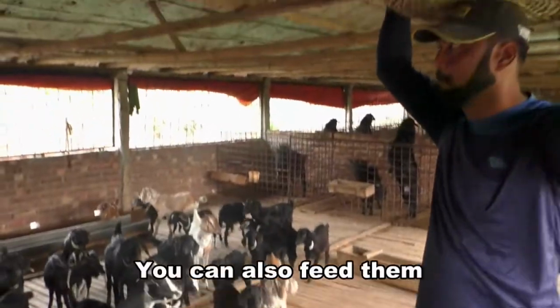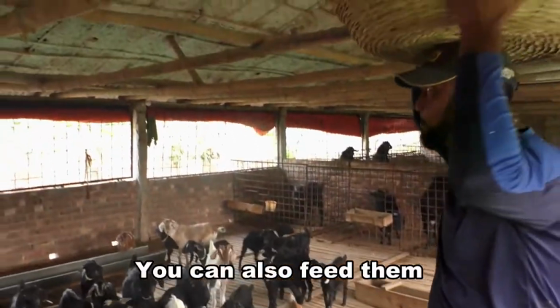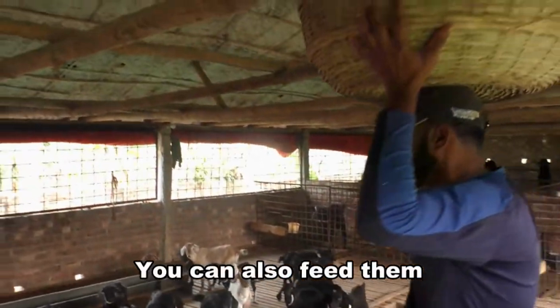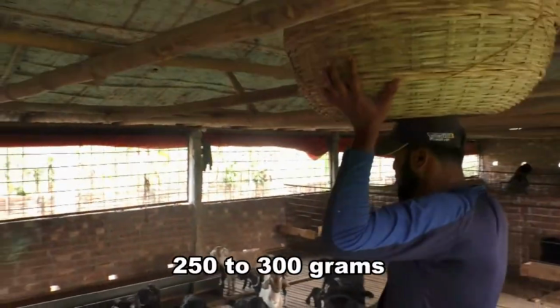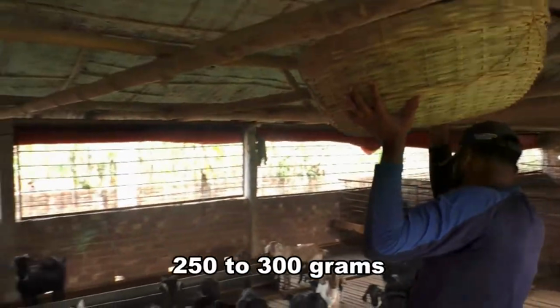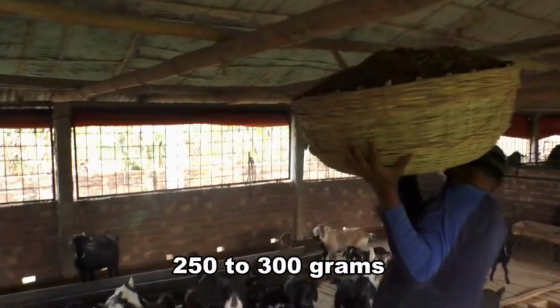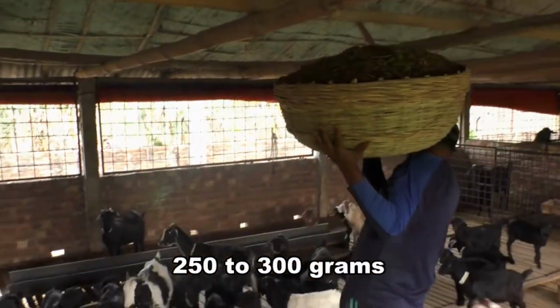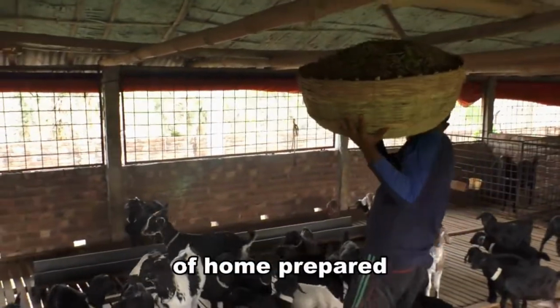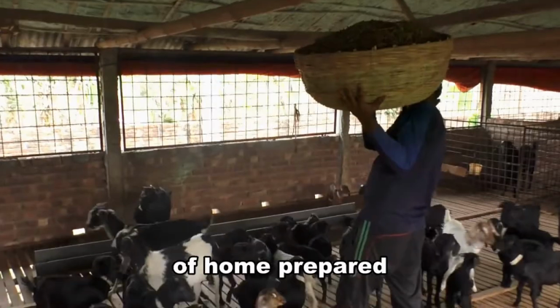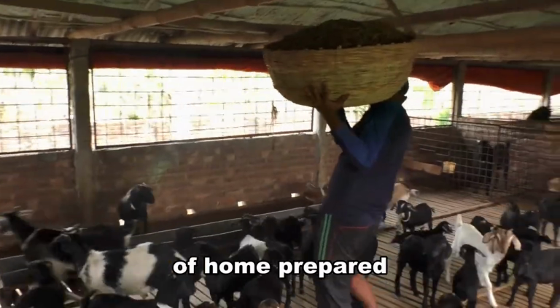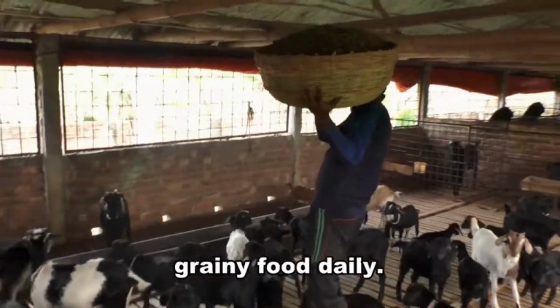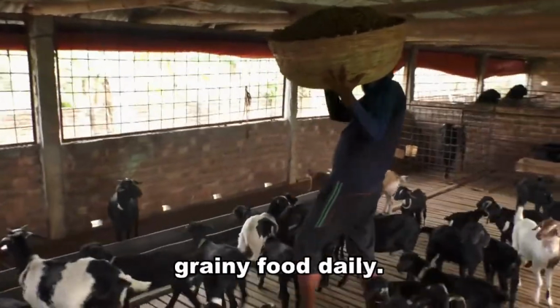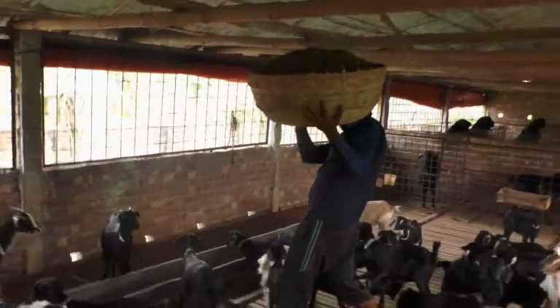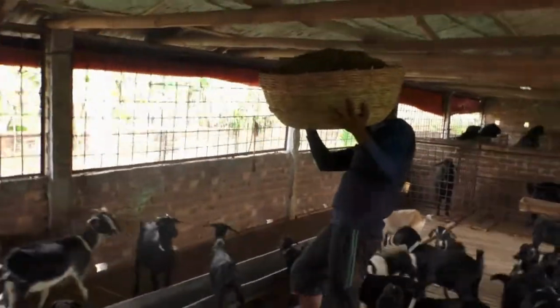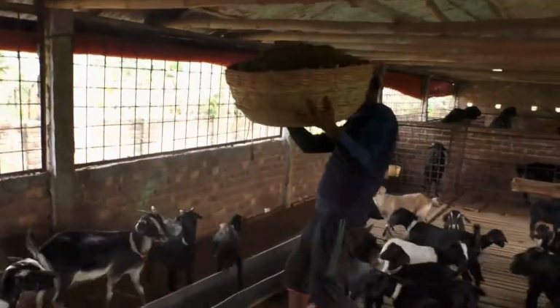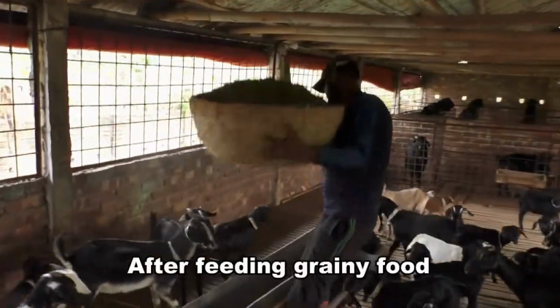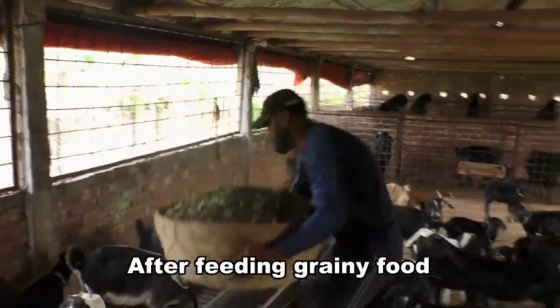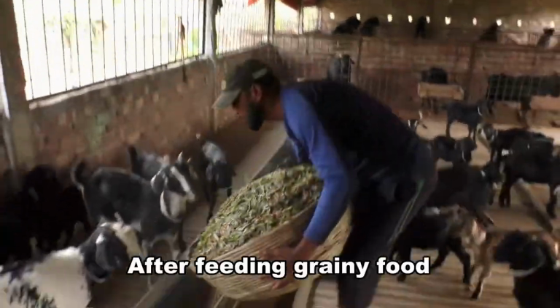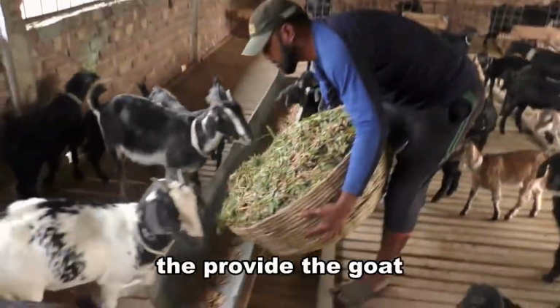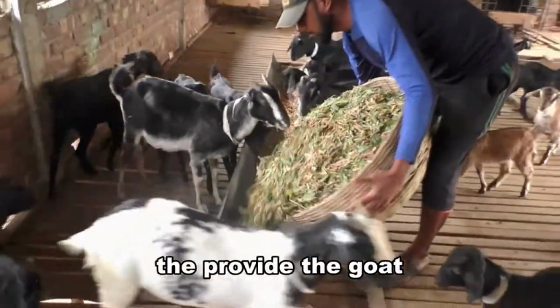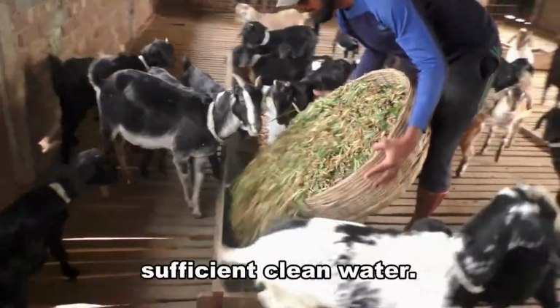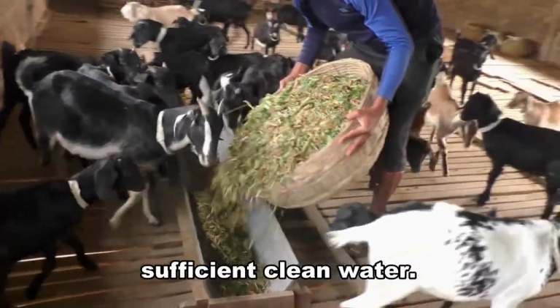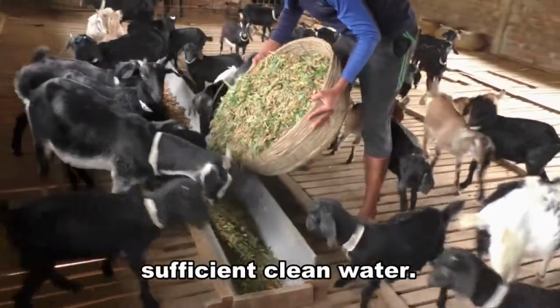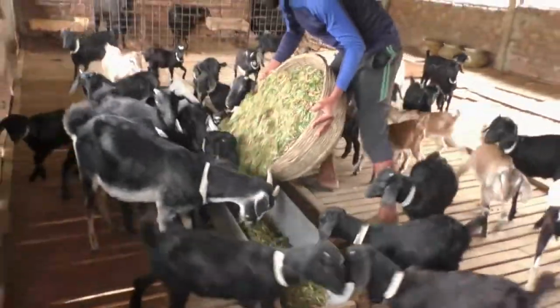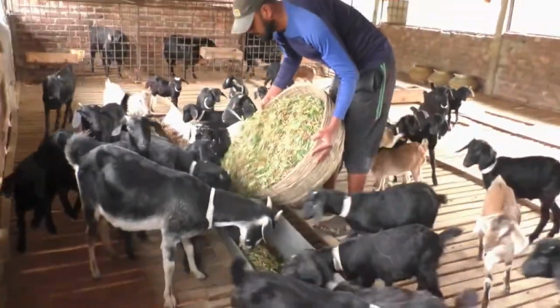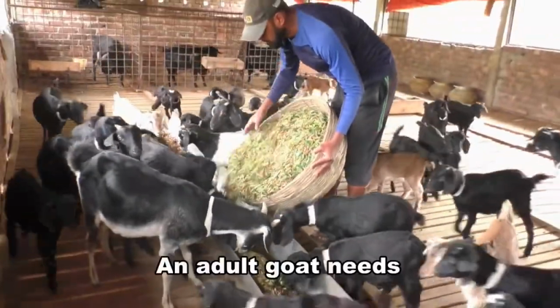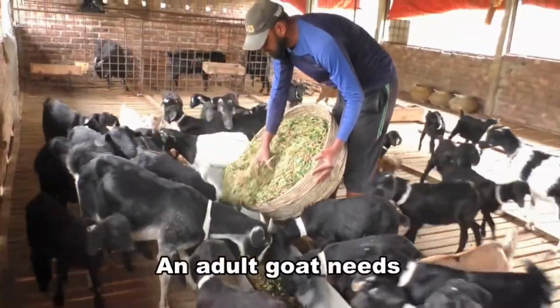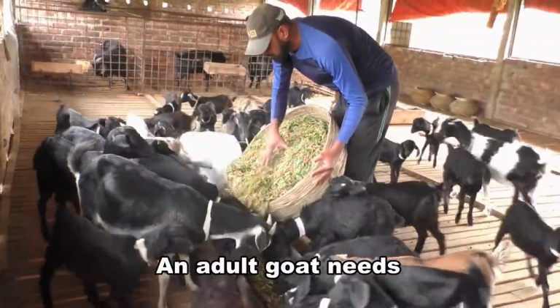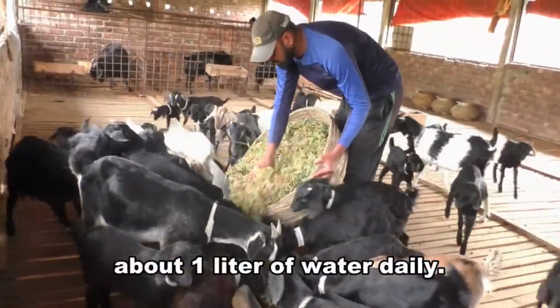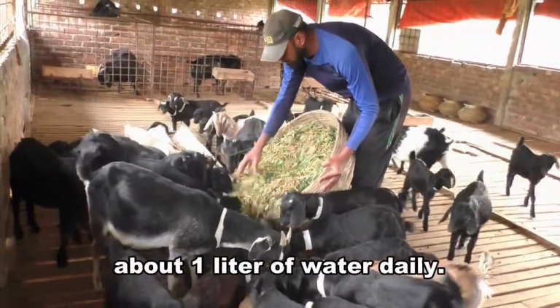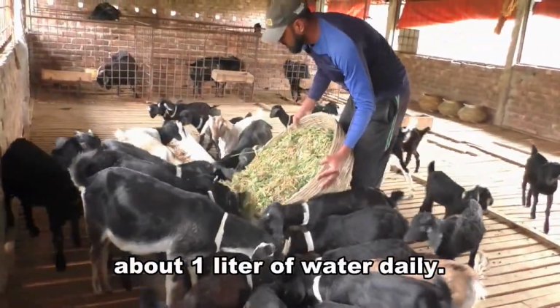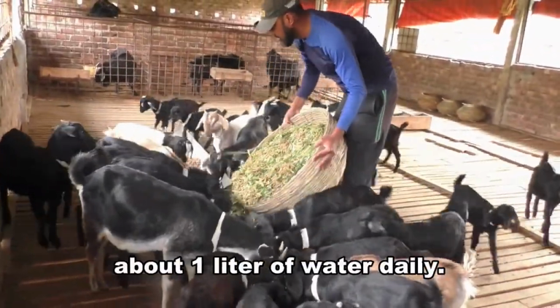You can also feed them 250-300 g of home-prepared grainy food daily. After feeding grainy food, provide the goat sufficient clean water. An adult goat needs about 1 liter of water daily.